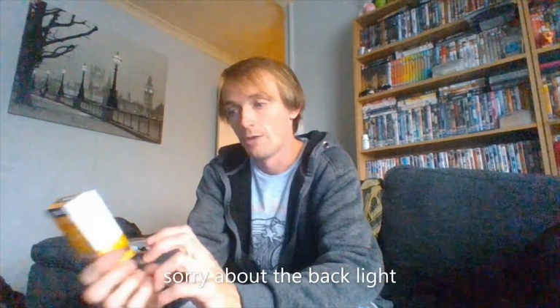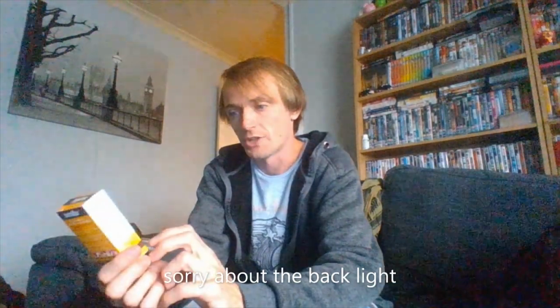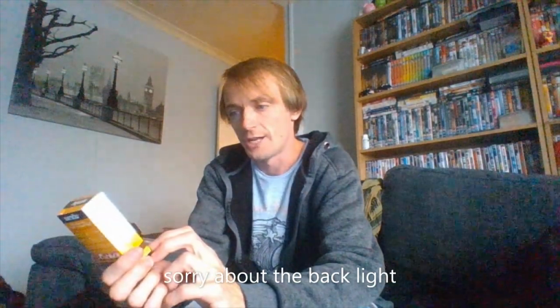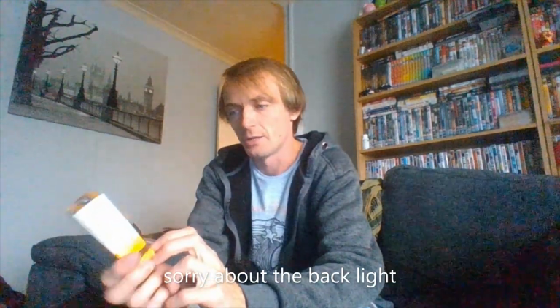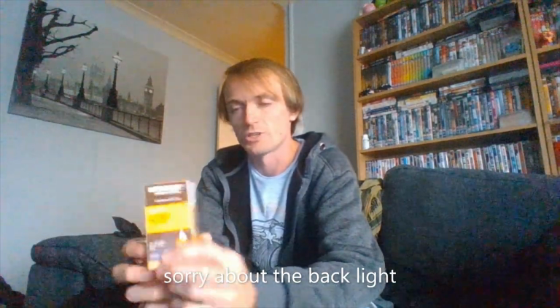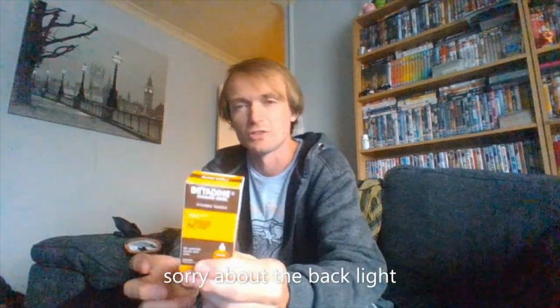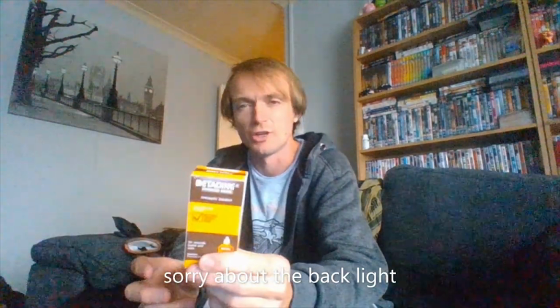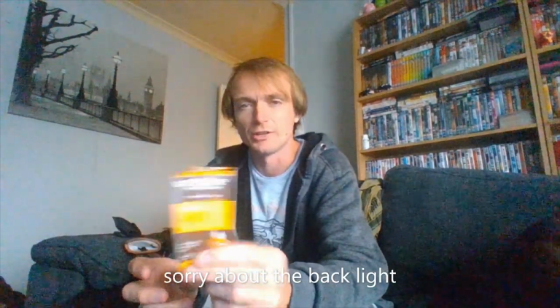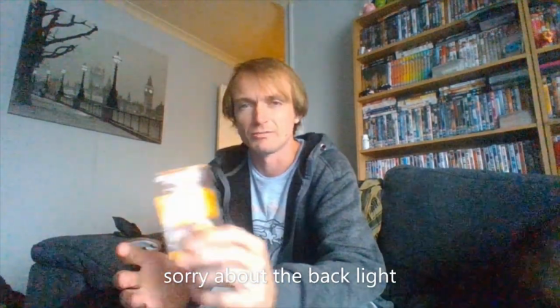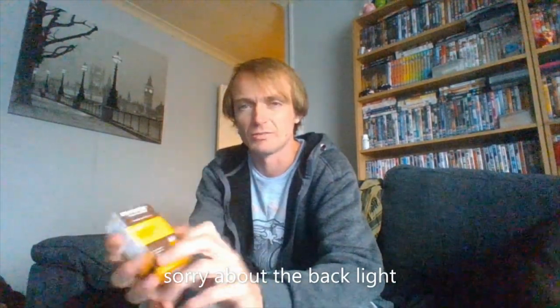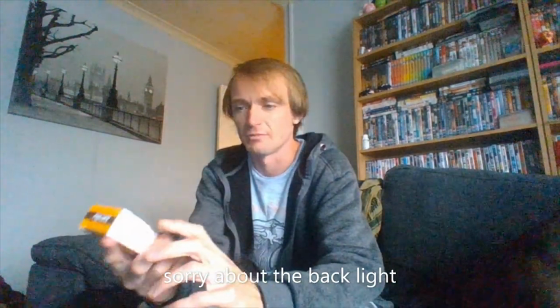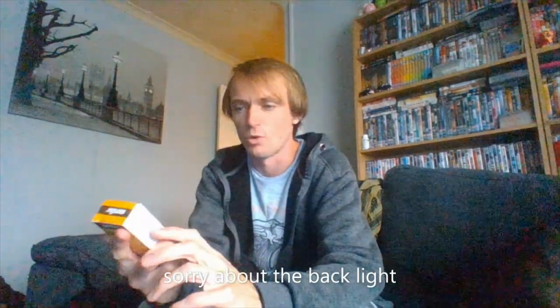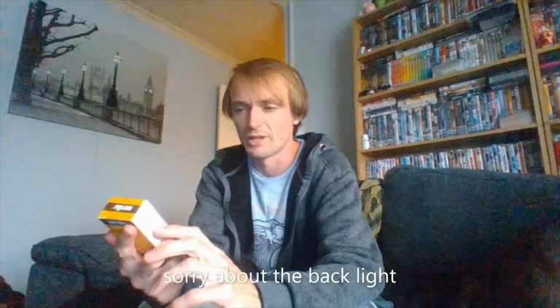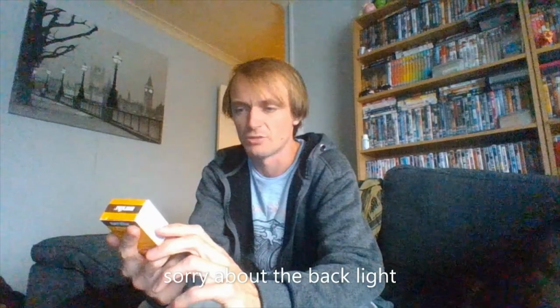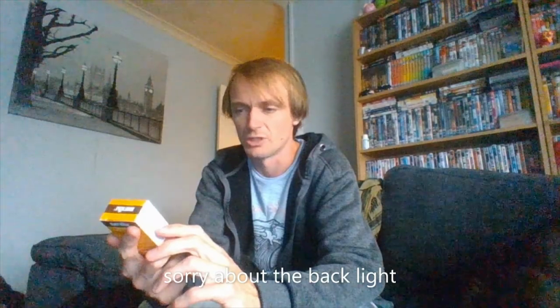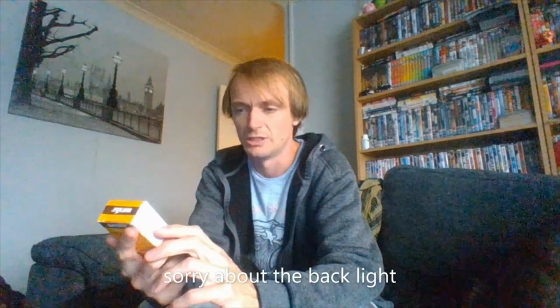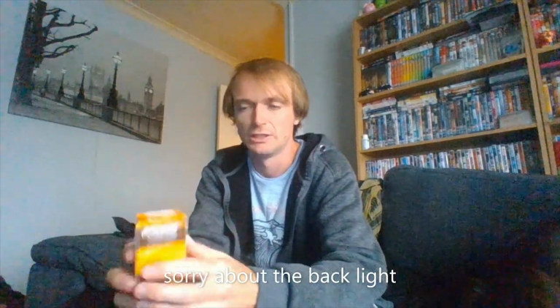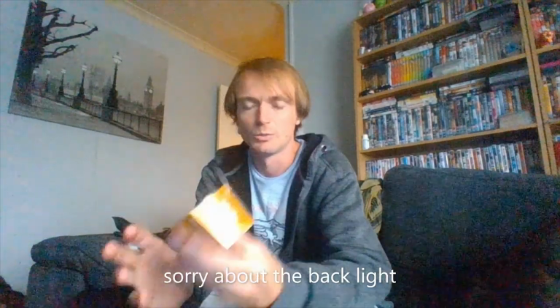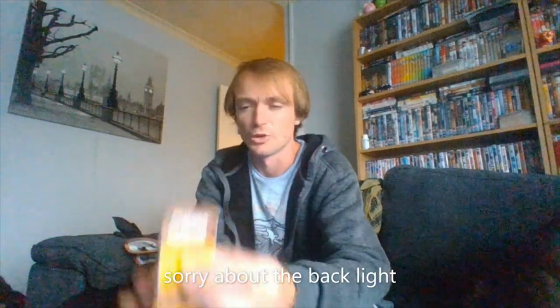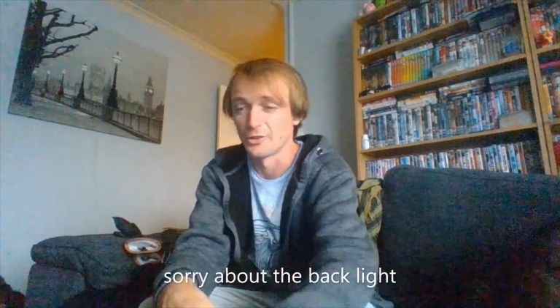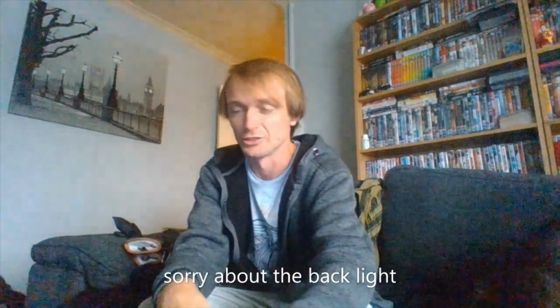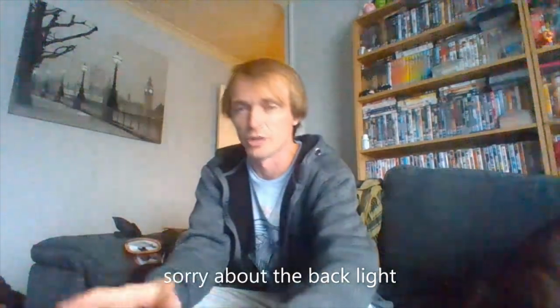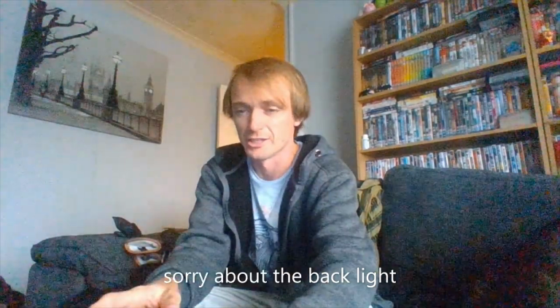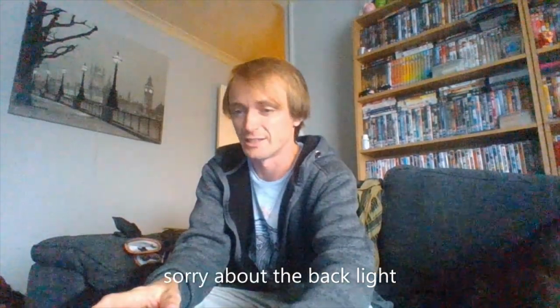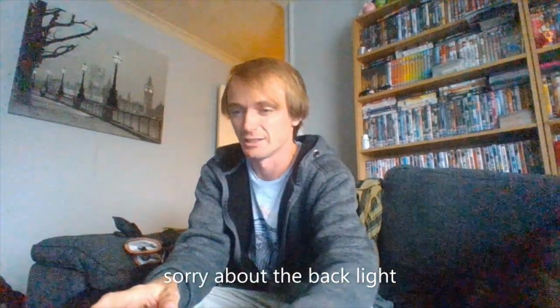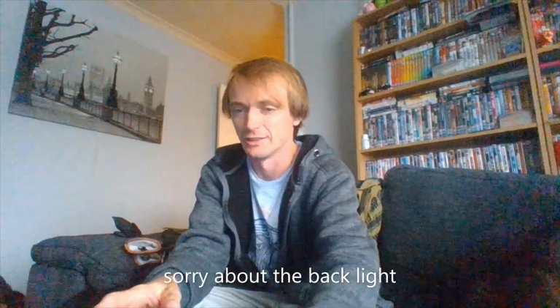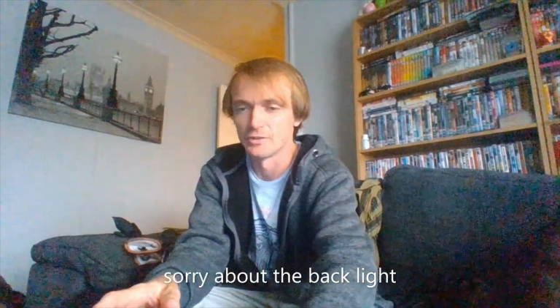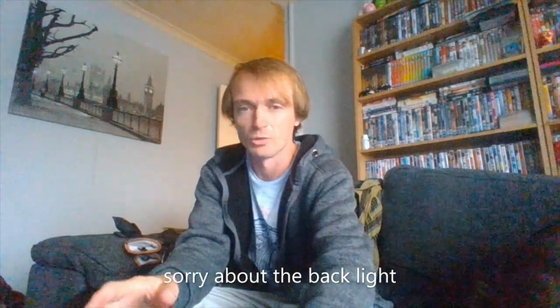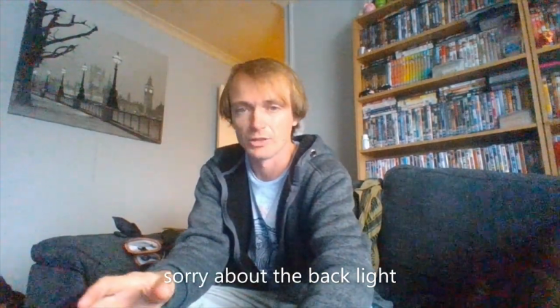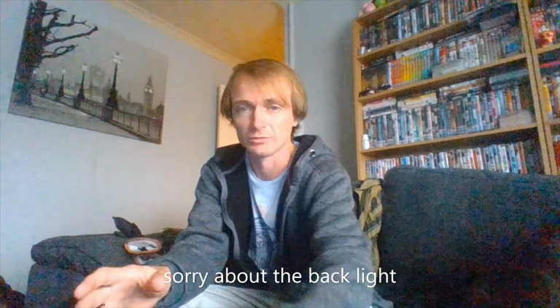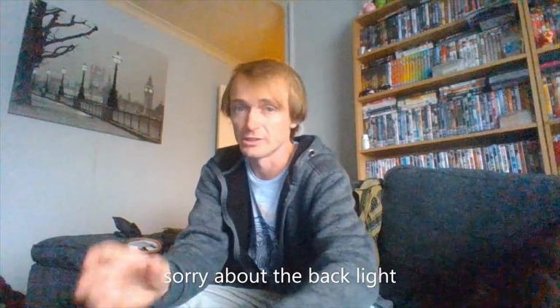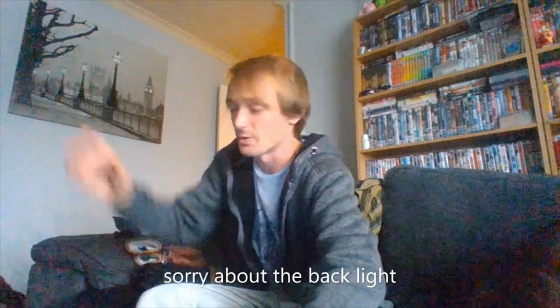For first aid, I bought myself some iodine and water purification. I'm not going to get into what iodine does because if you don't know what it does, please look into it.